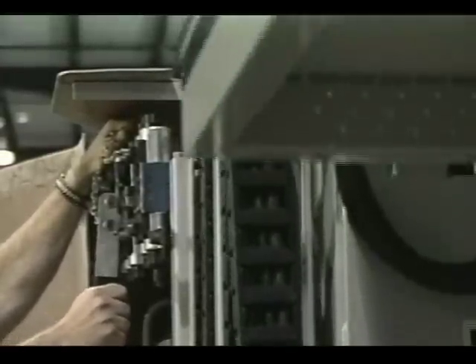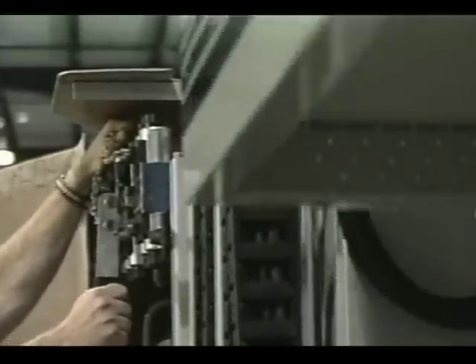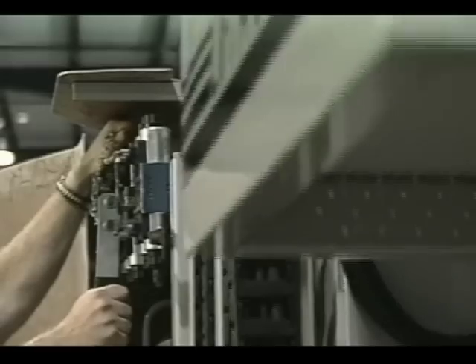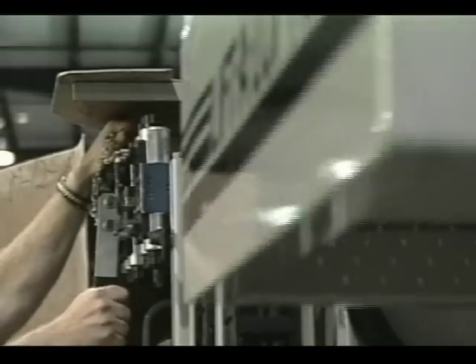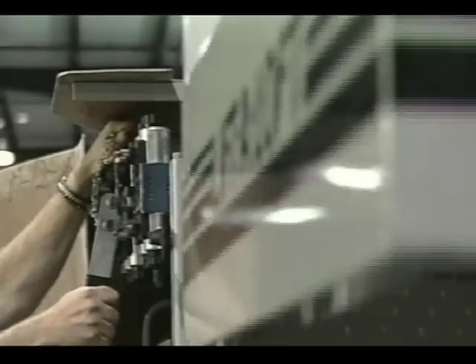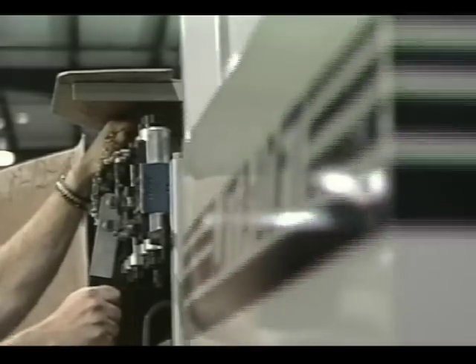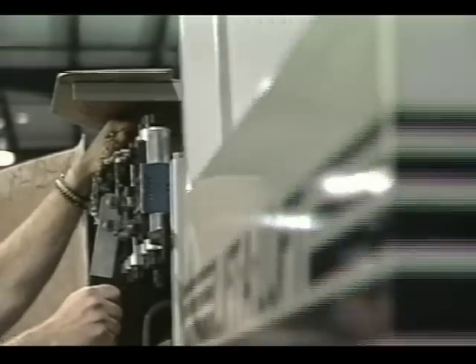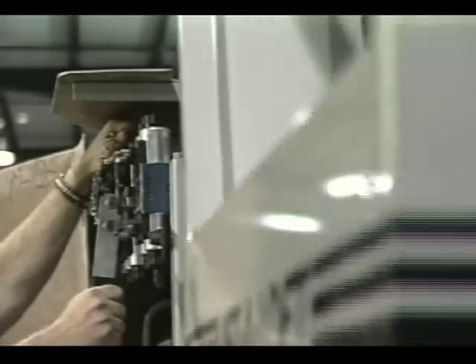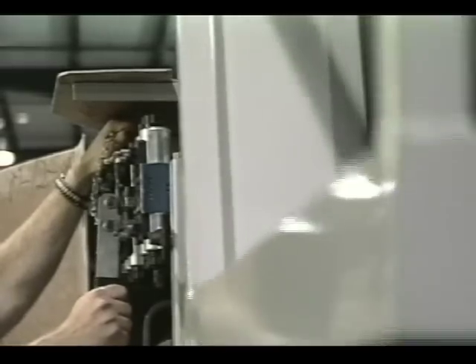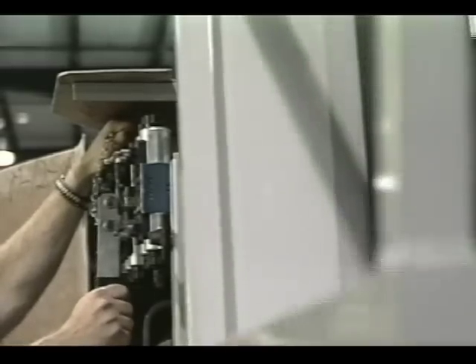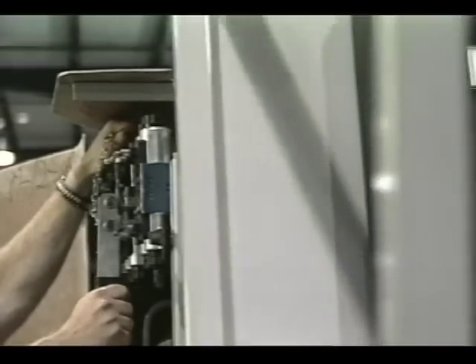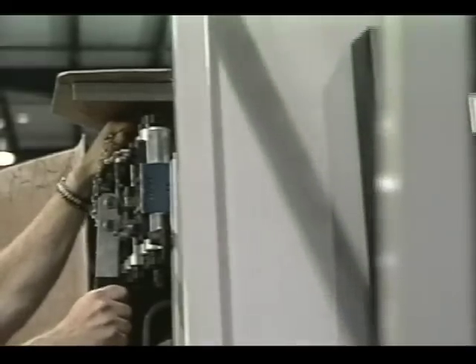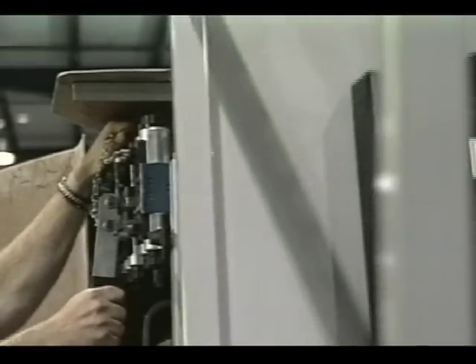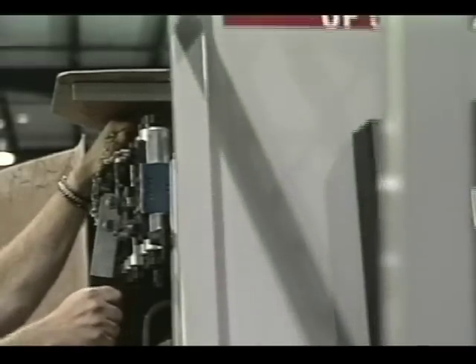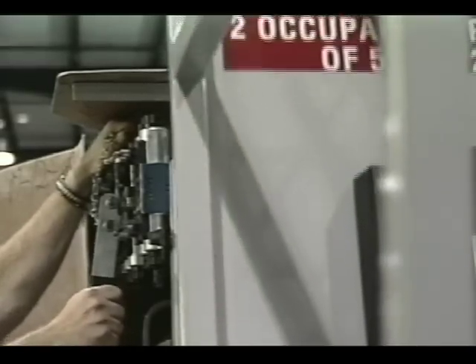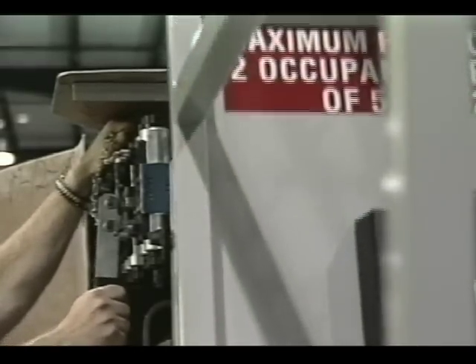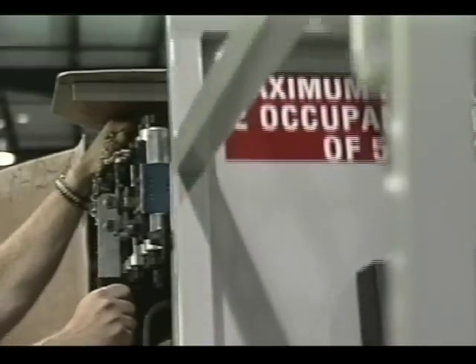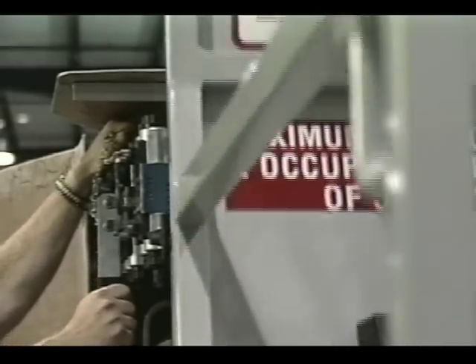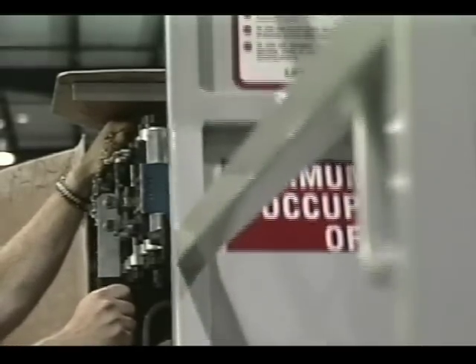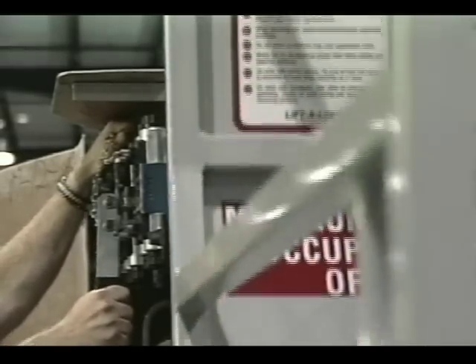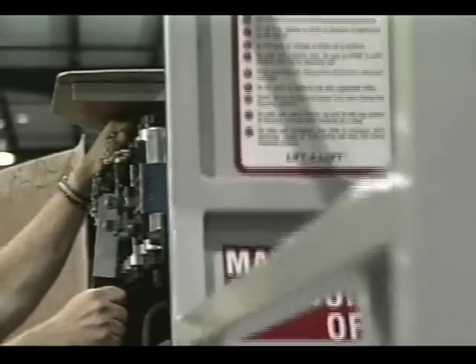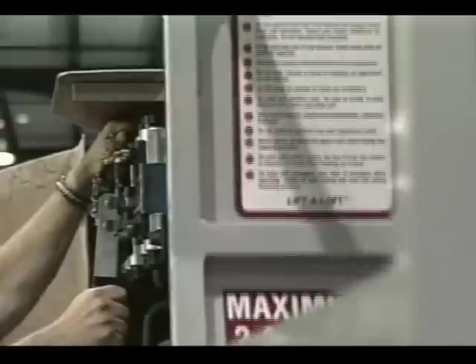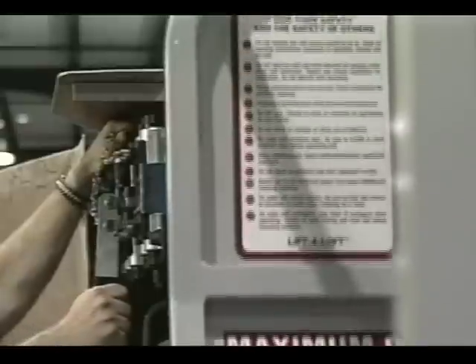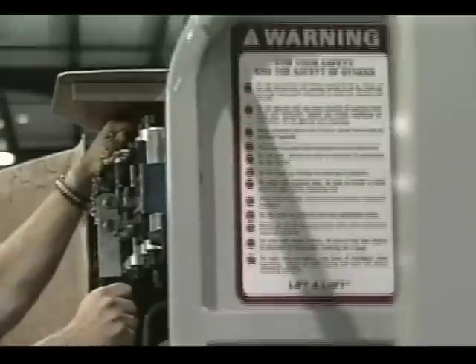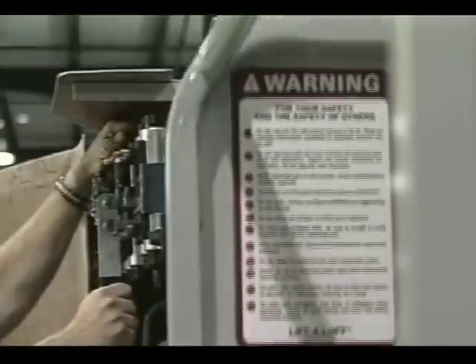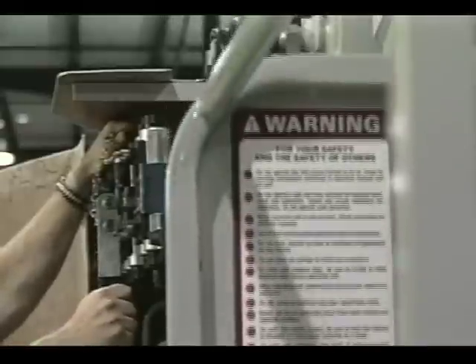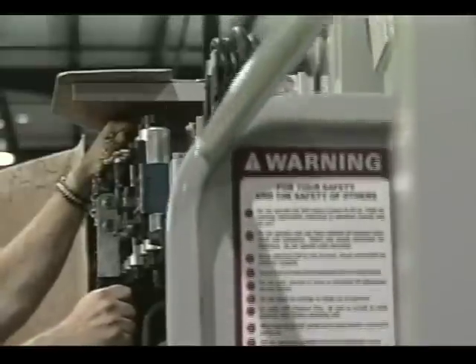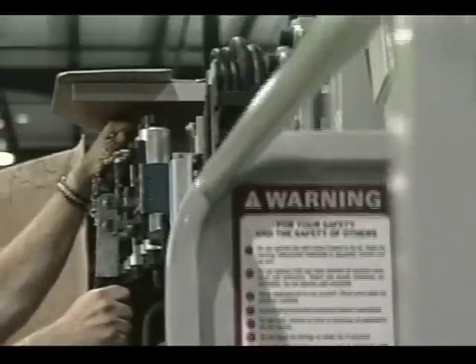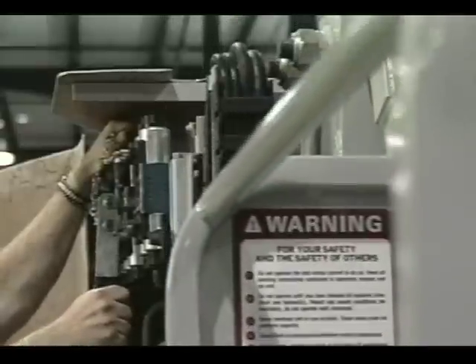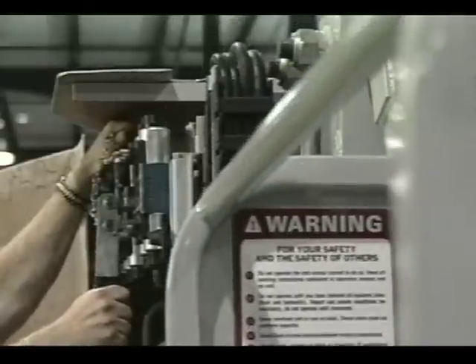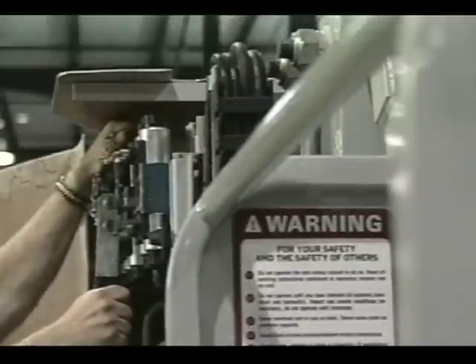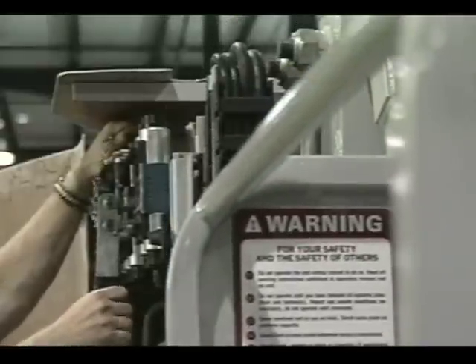Also located behind fiberglass covers is the emergency manual override system. This system is designed to perform any function on the machine in the event of a total power failure, and can also be used to troubleshoot electric or hydraulic problems.